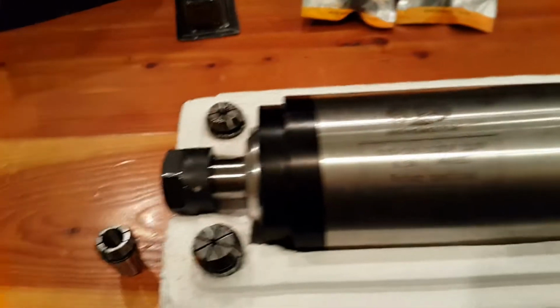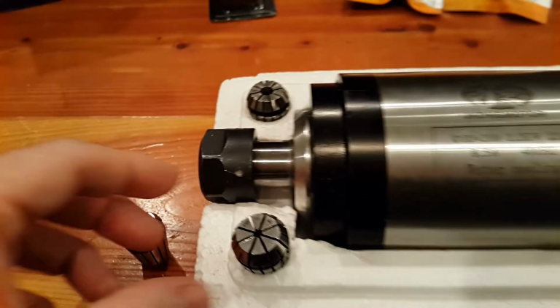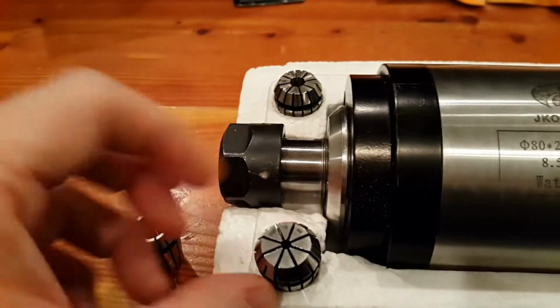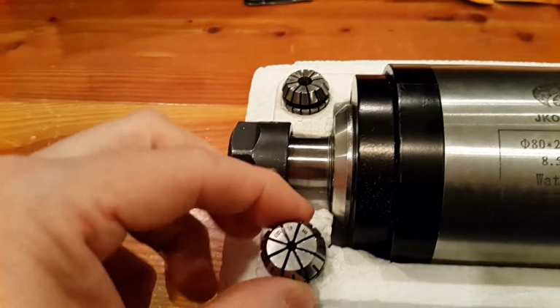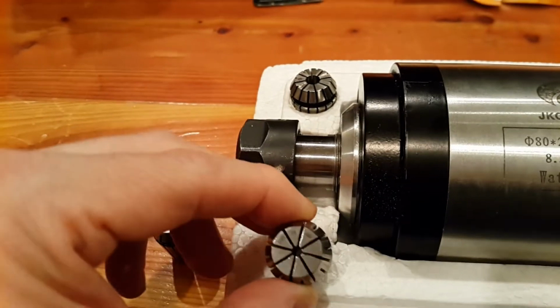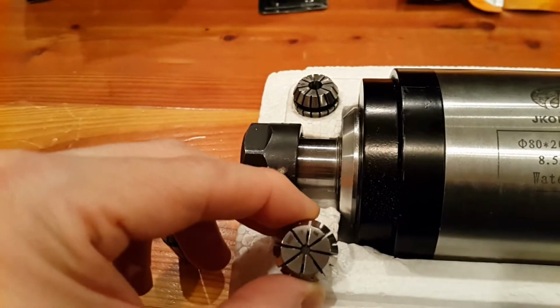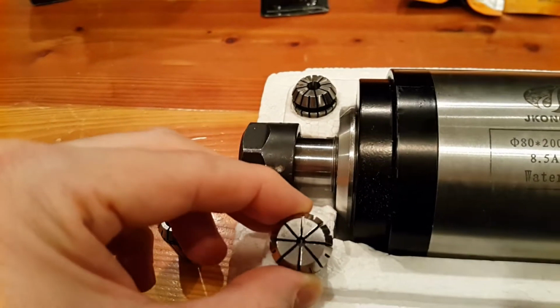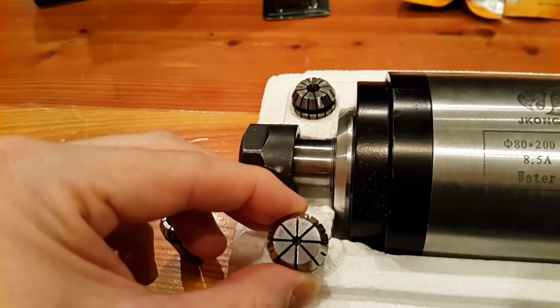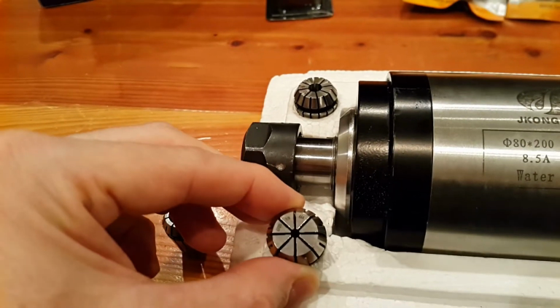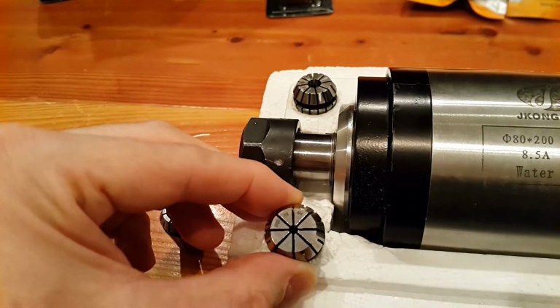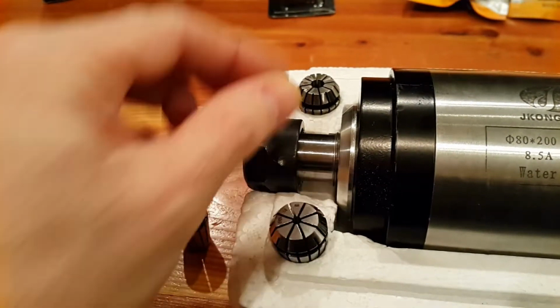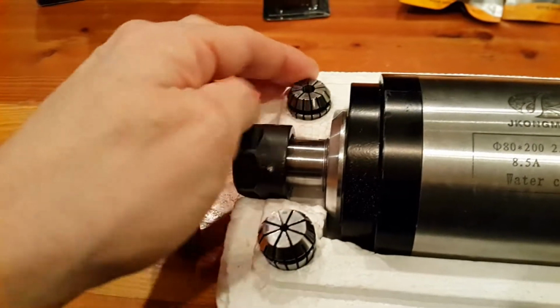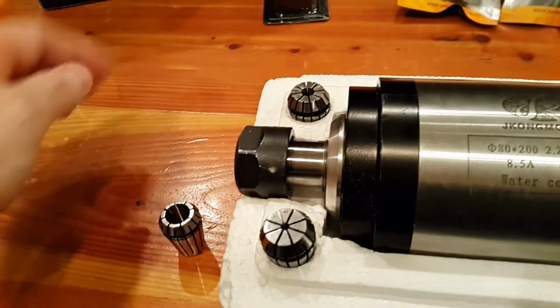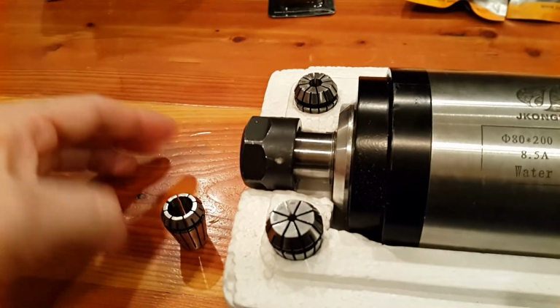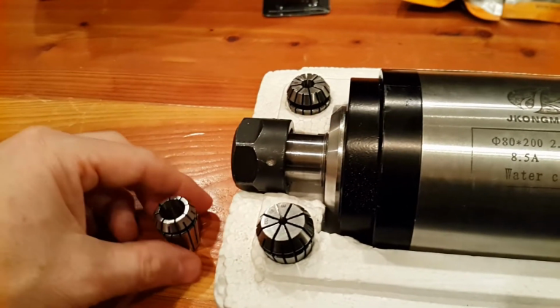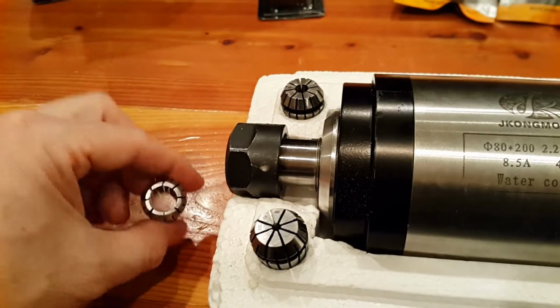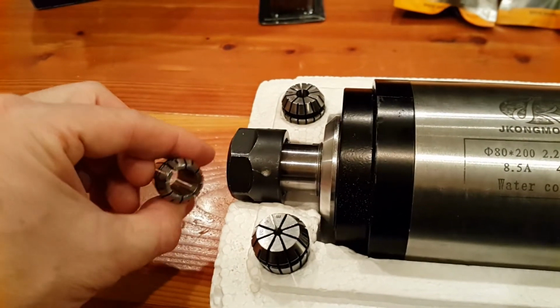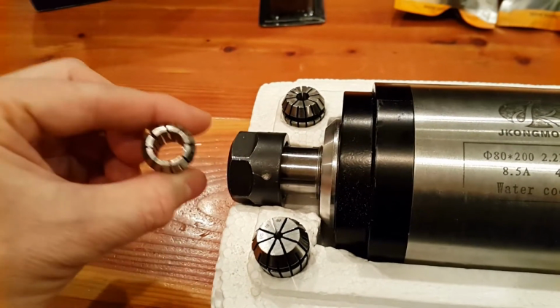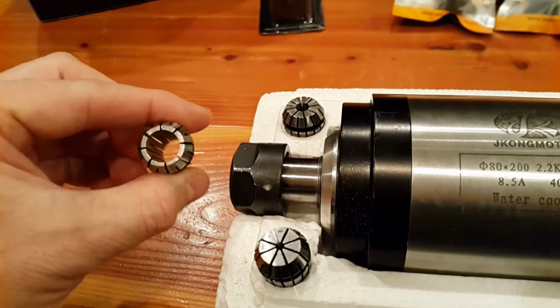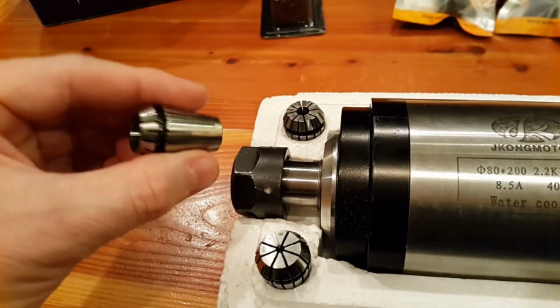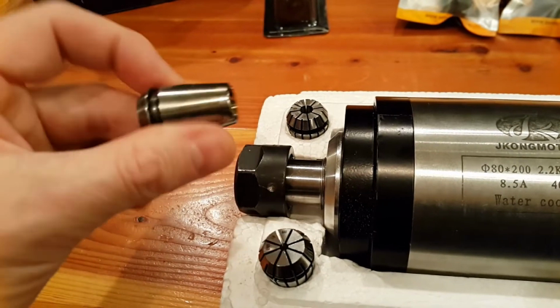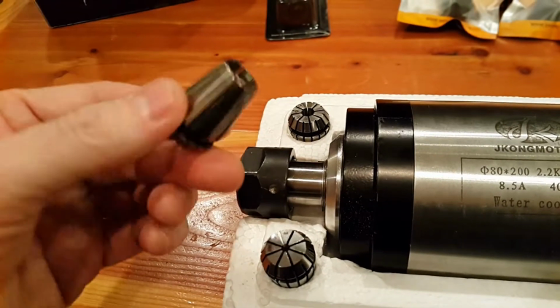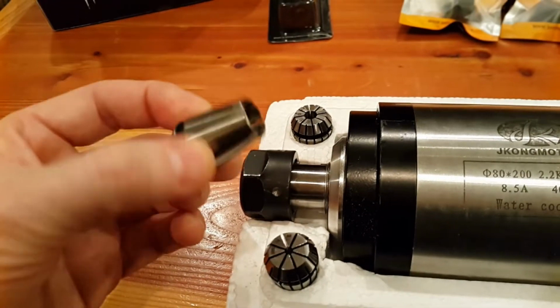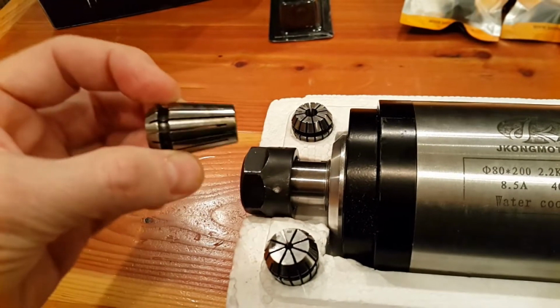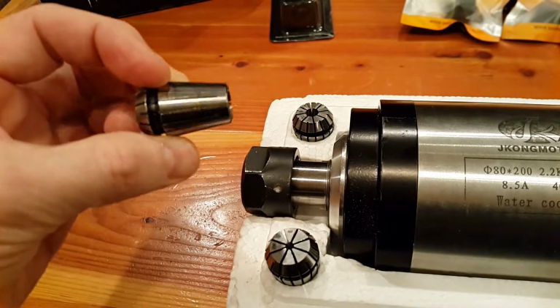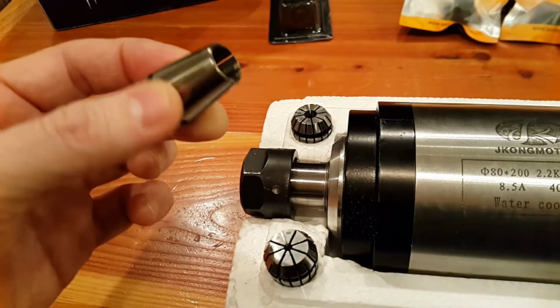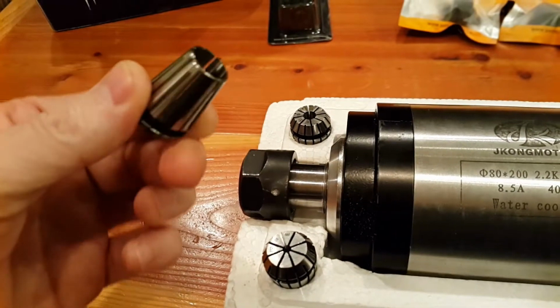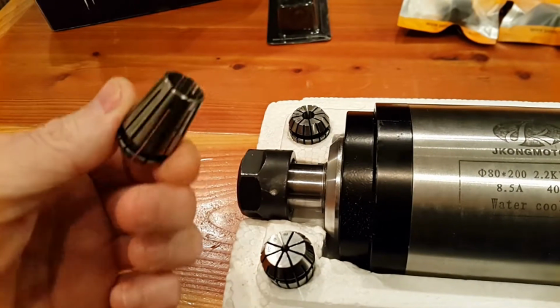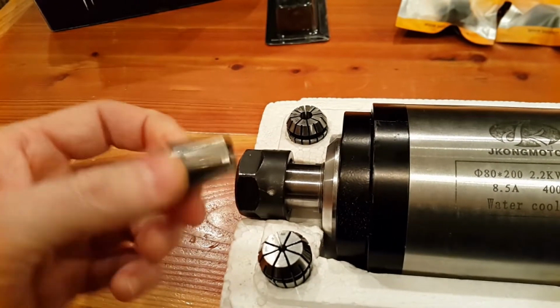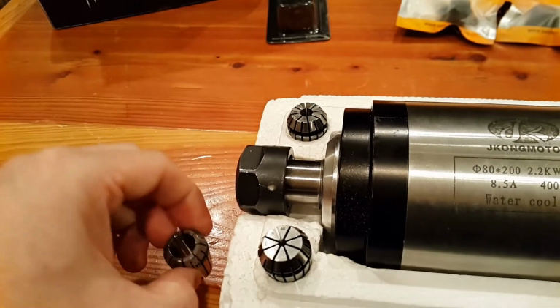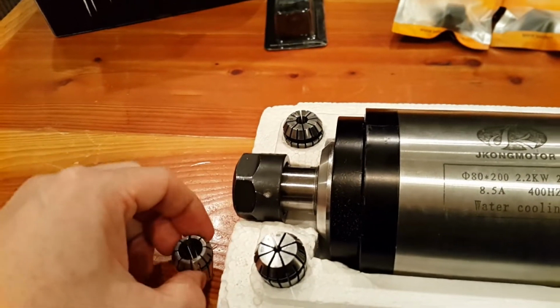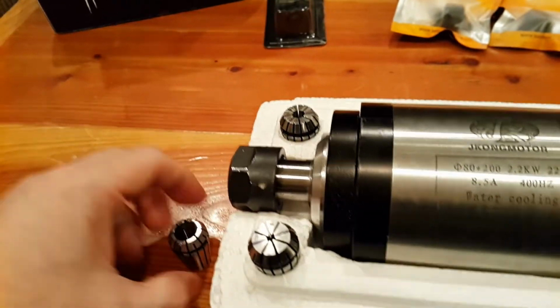I went ahead and got all three collet sizes, so I have one-eighth, one-quarter, and one-half inch. The collet size is ER20 for all three of these.